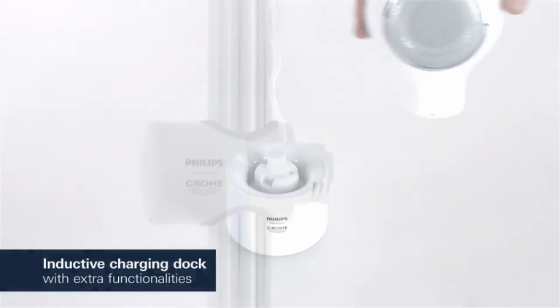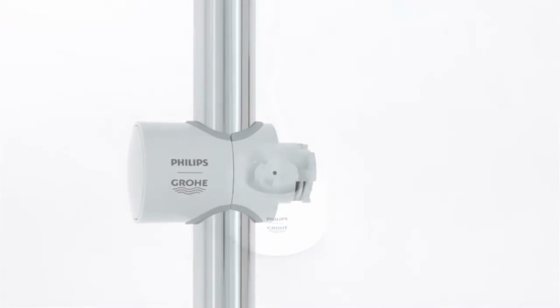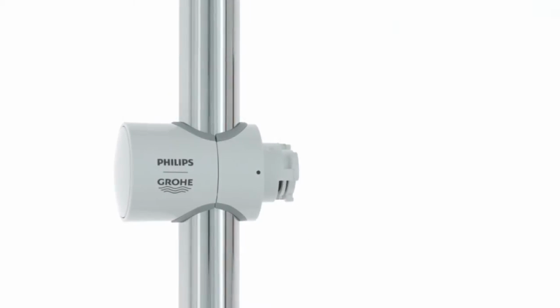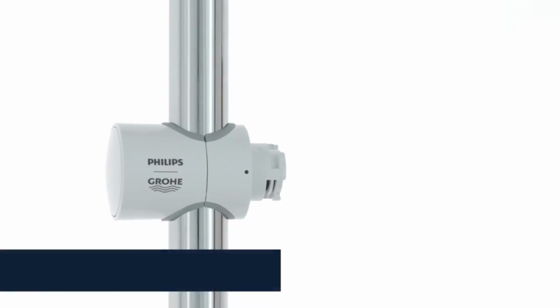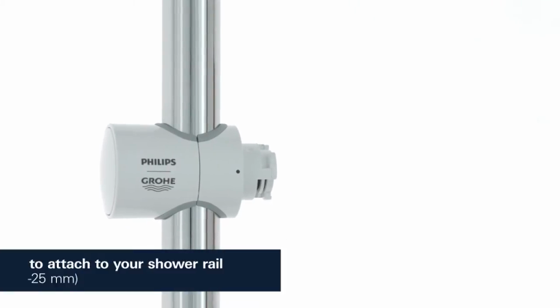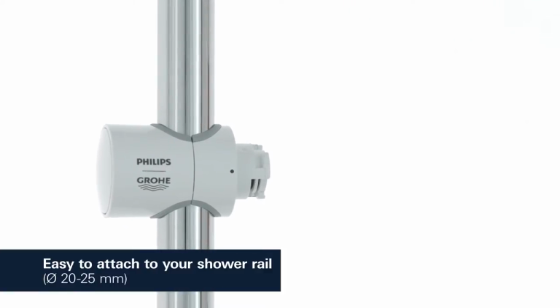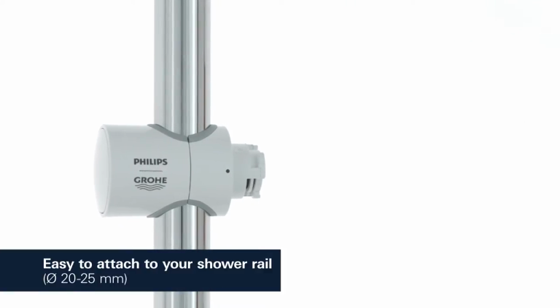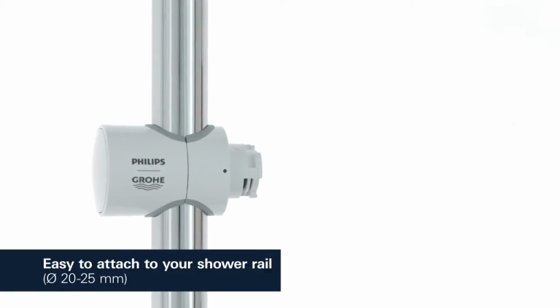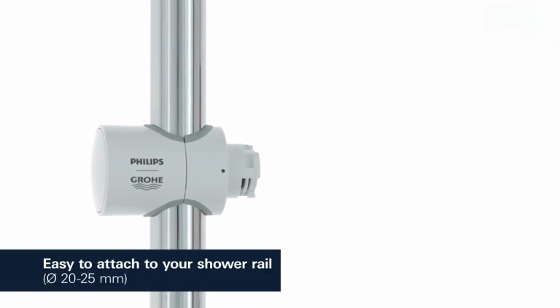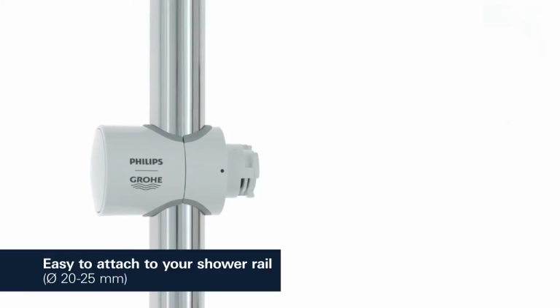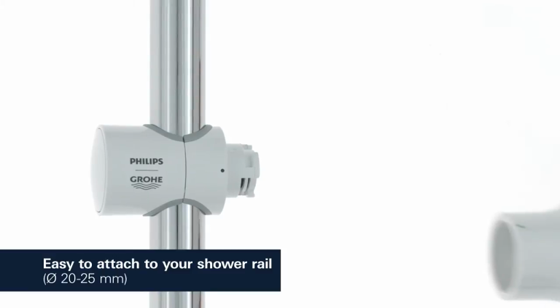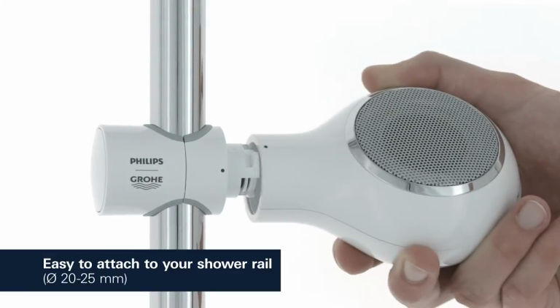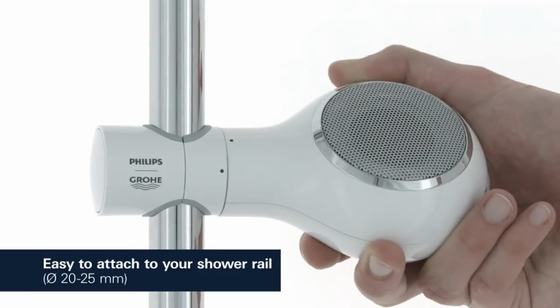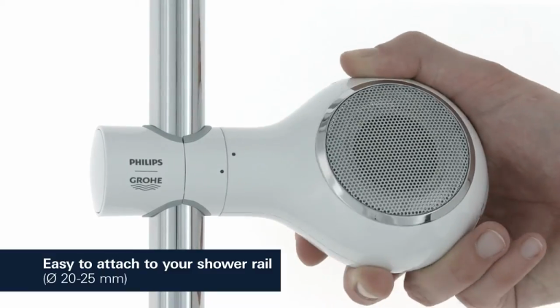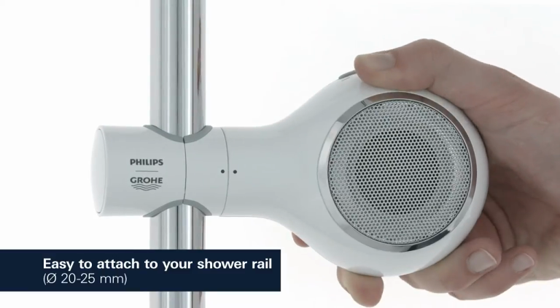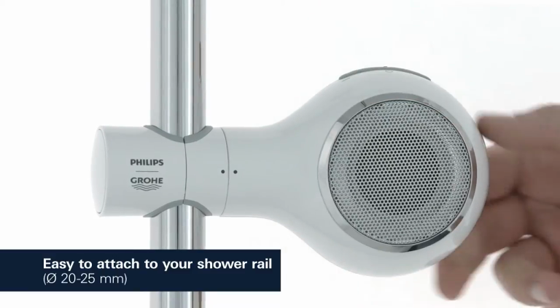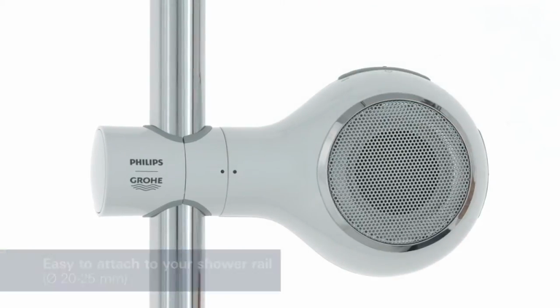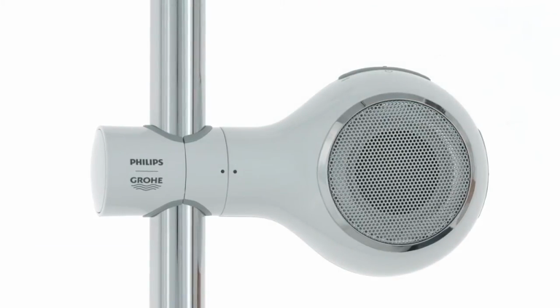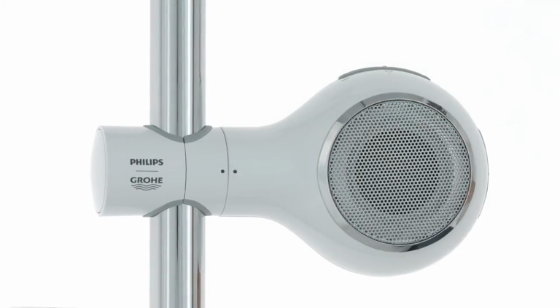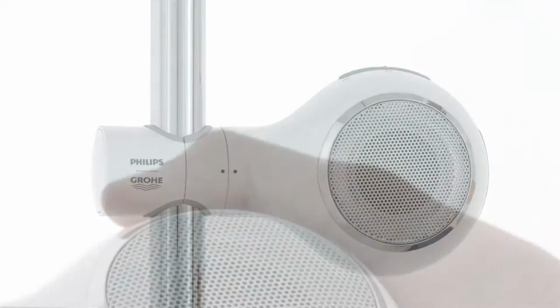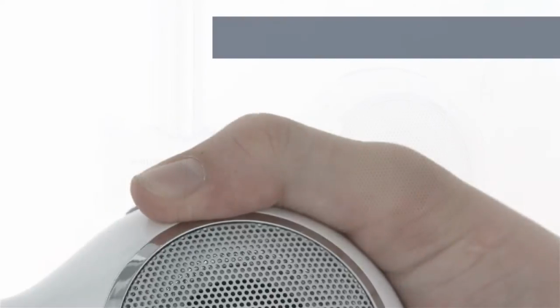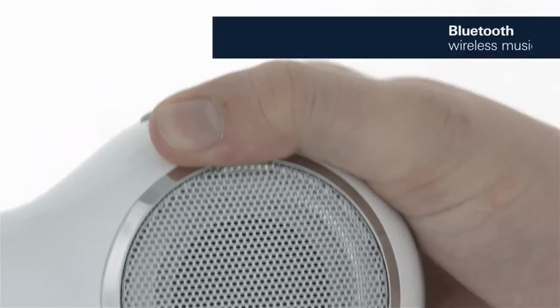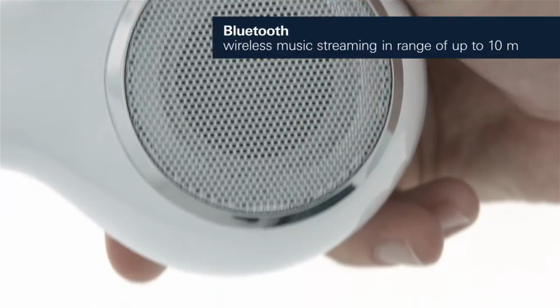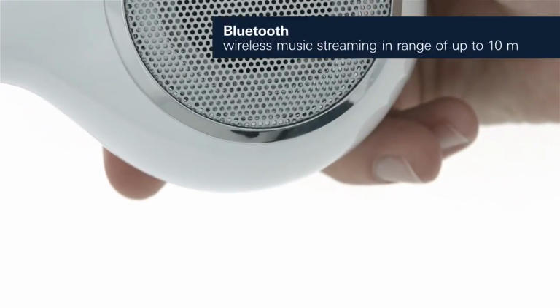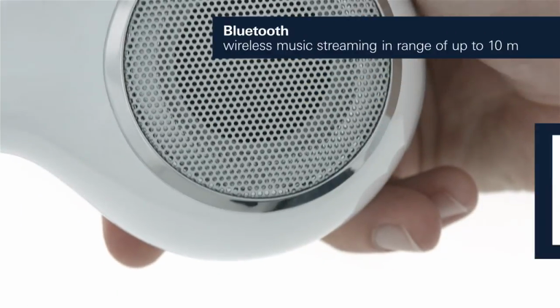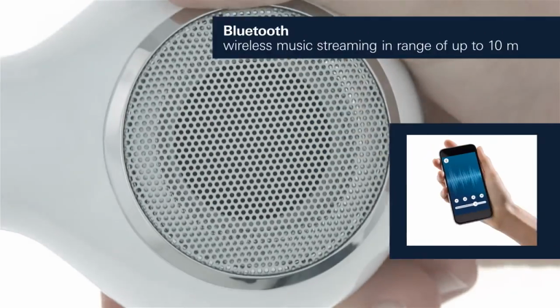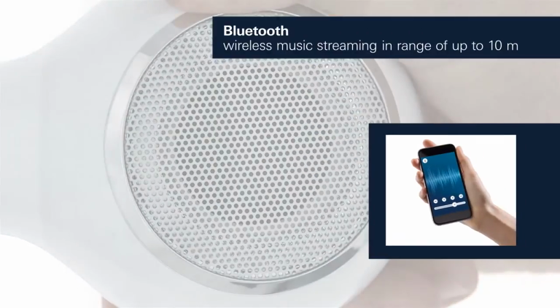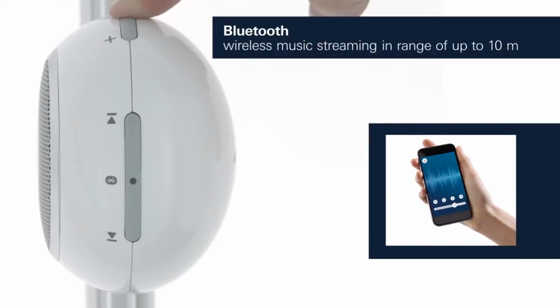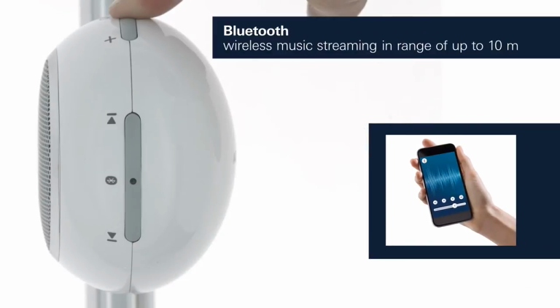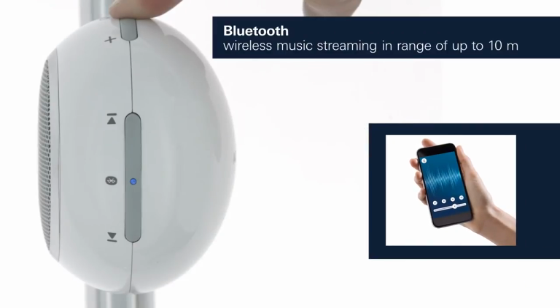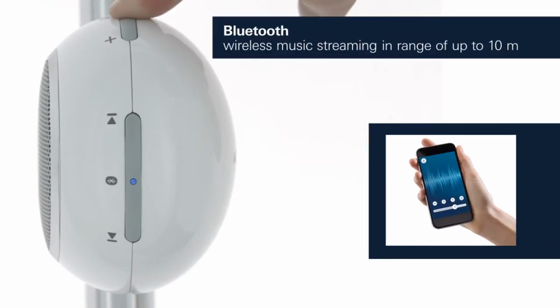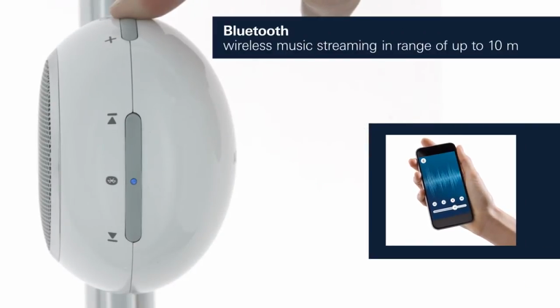The anti-slip adapter attaches firmly and easily to any shower rail with a diameter of 20-25mm. The speaker is compatible with all Bluetooth-capable devices within a comfortable 10m range.